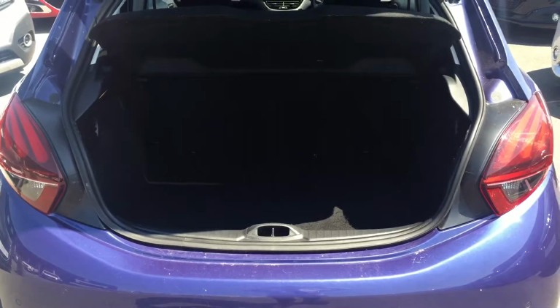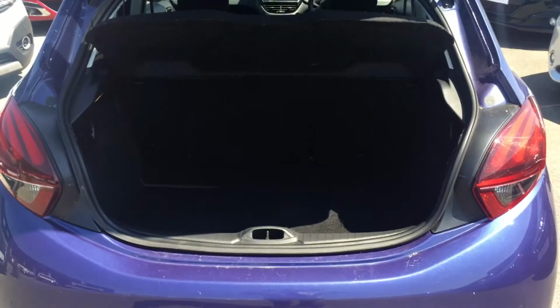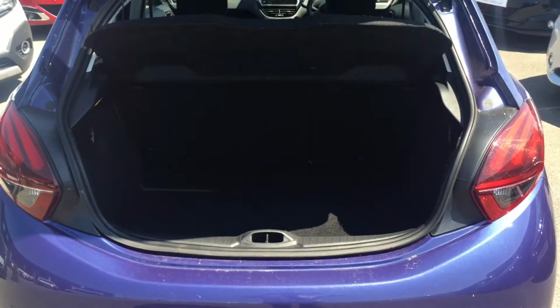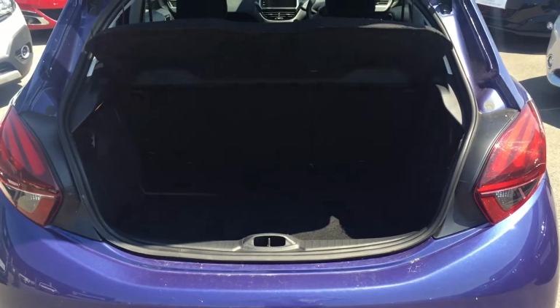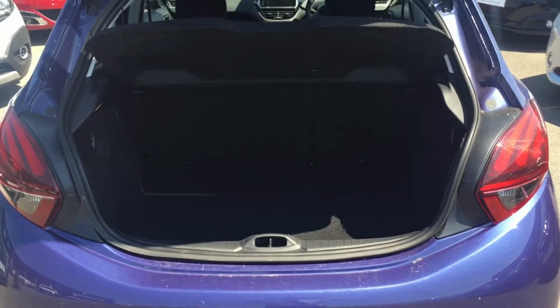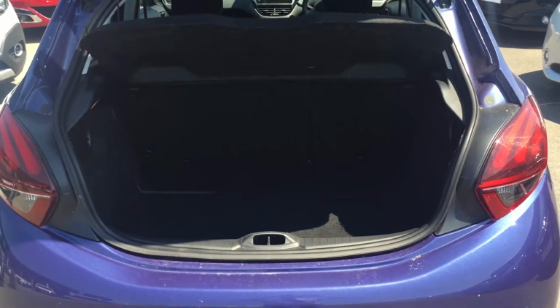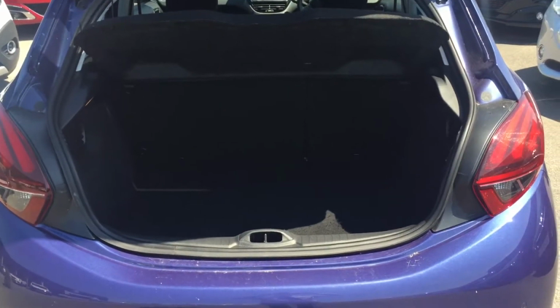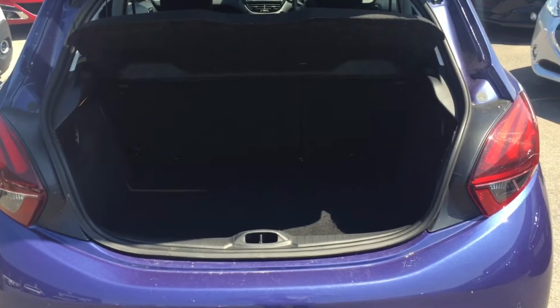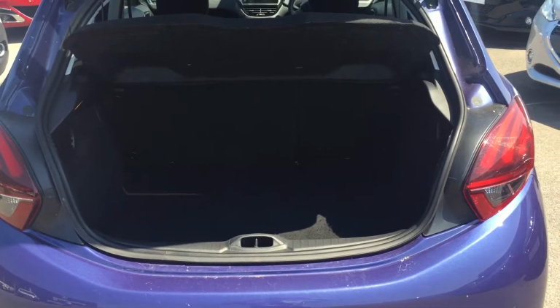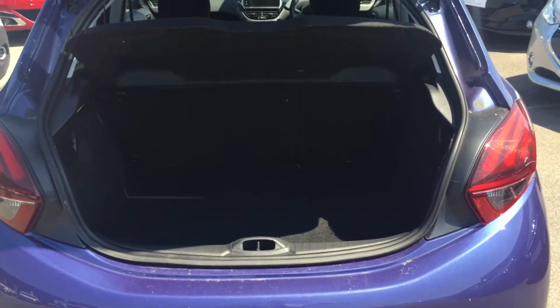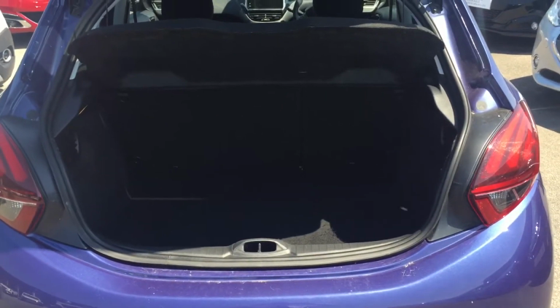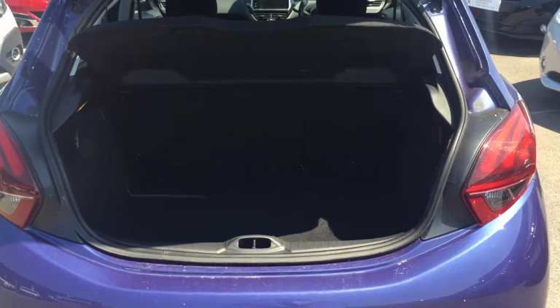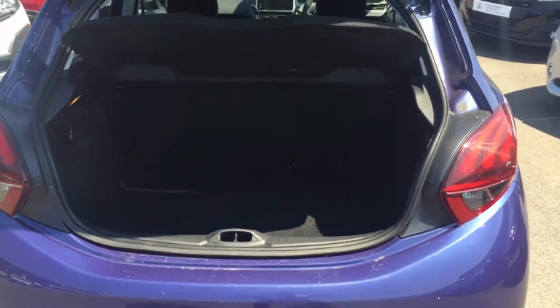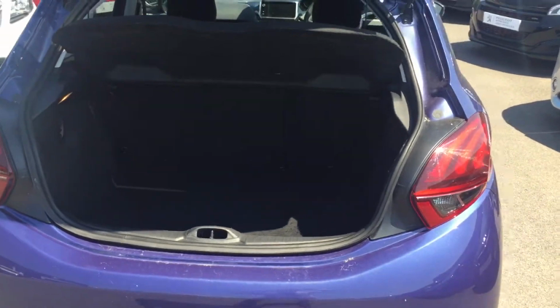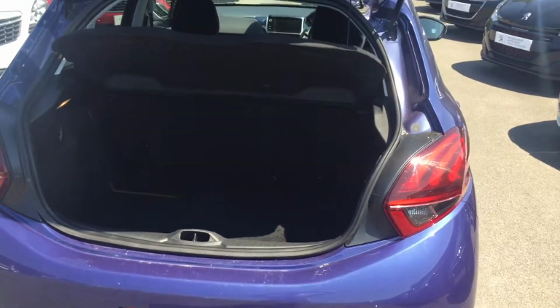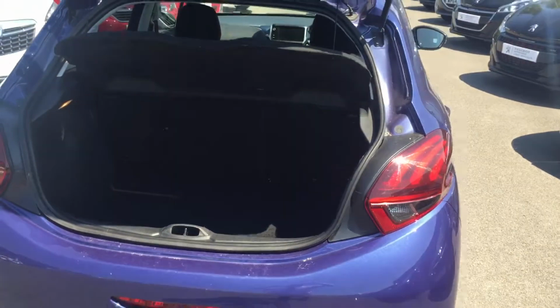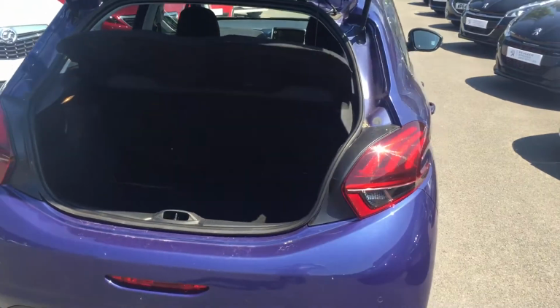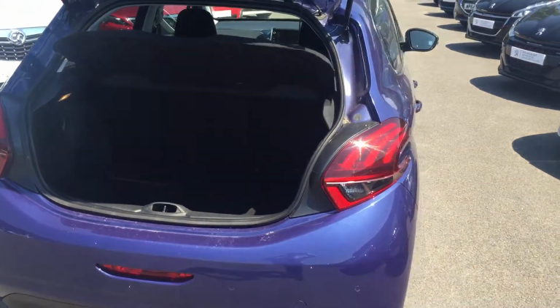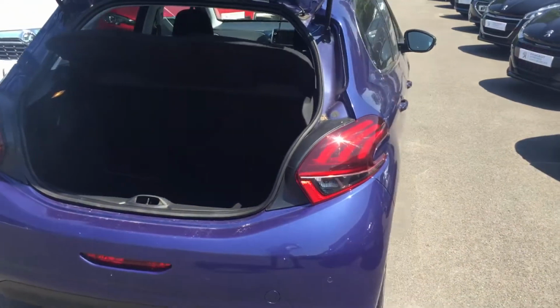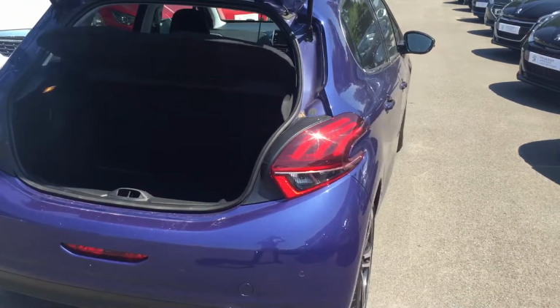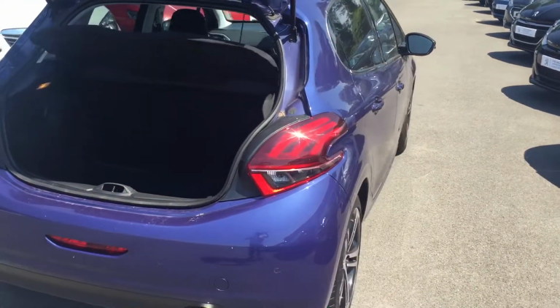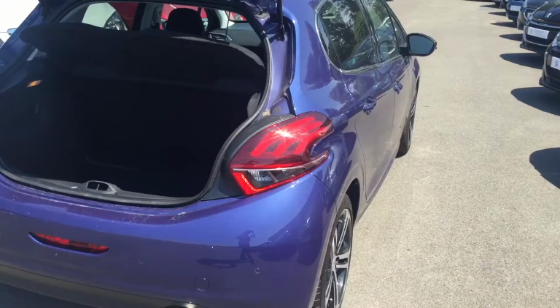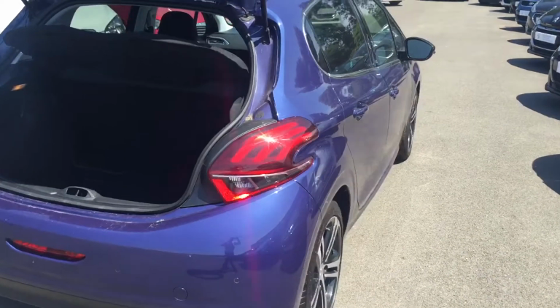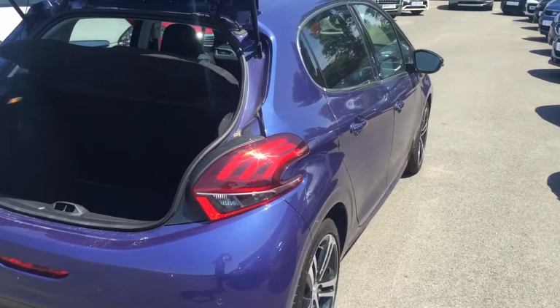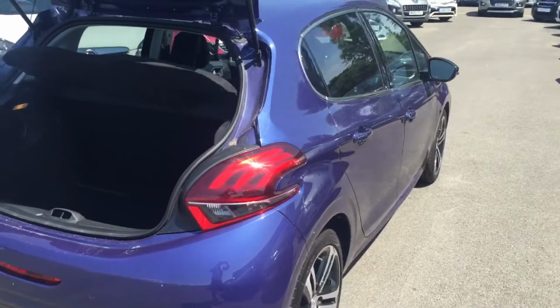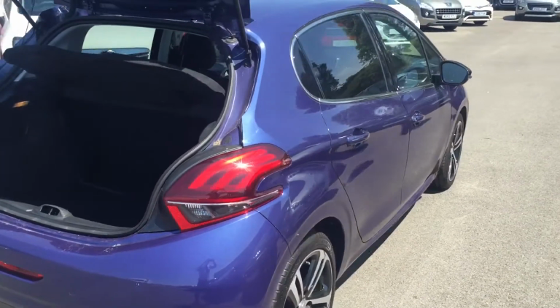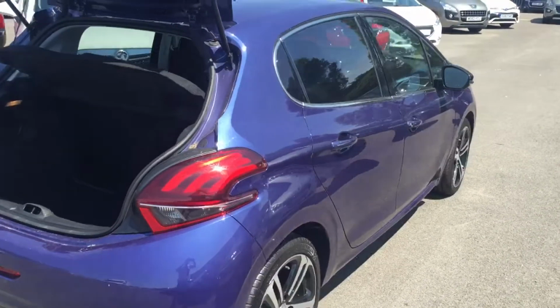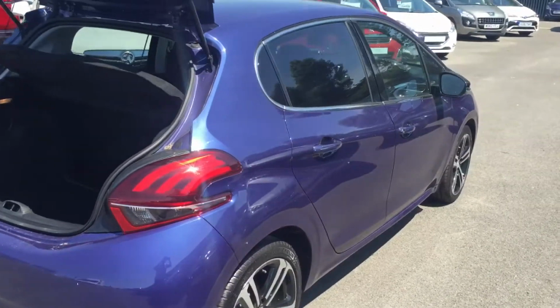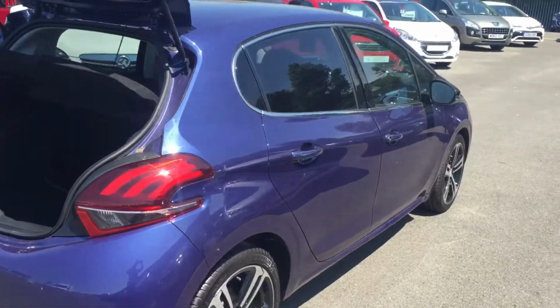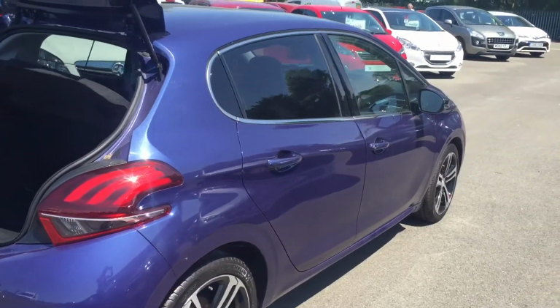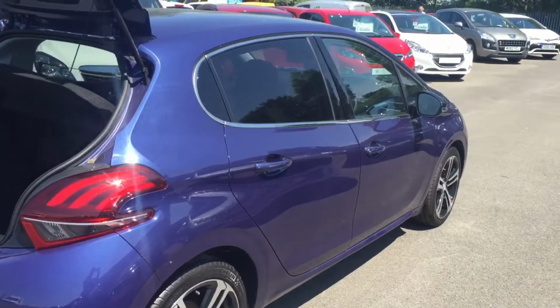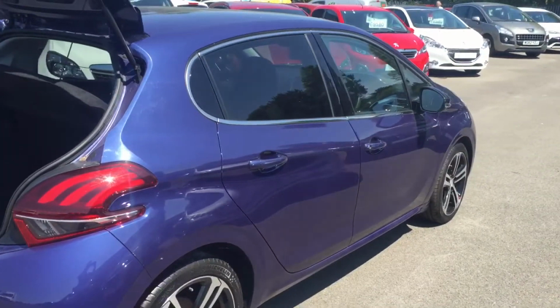There's a nice-sized boot for a small family hatch, and it's a lovely metallic colour.